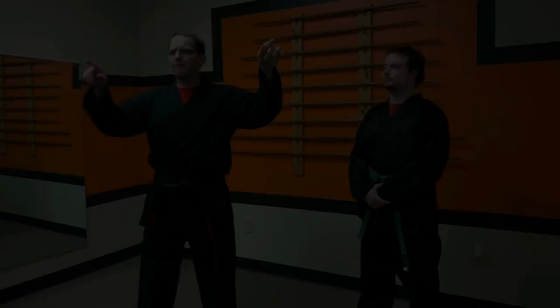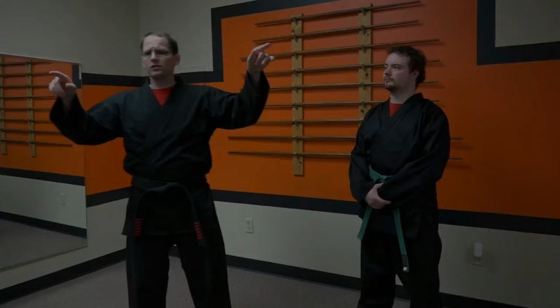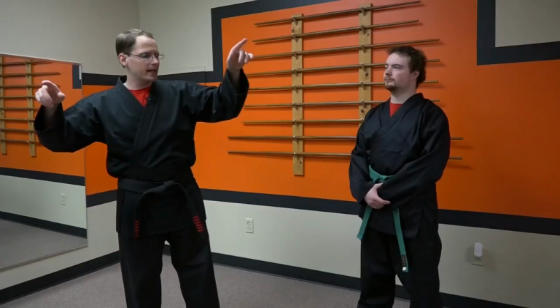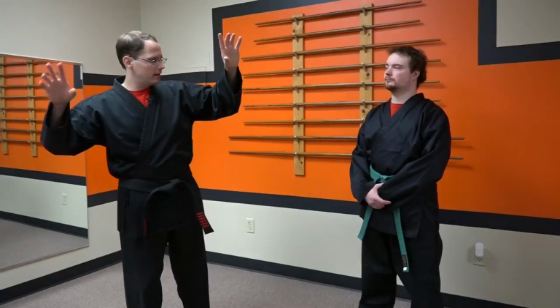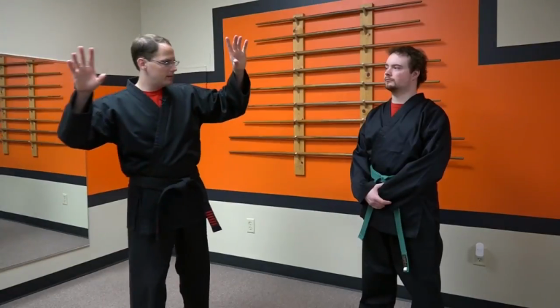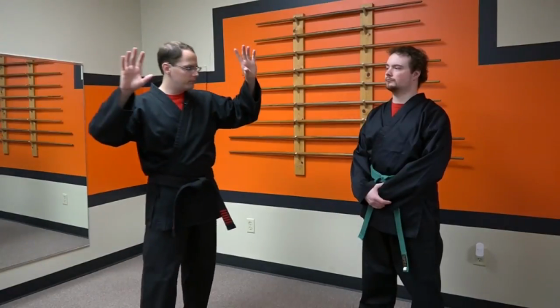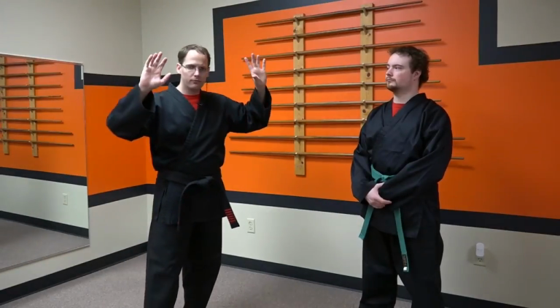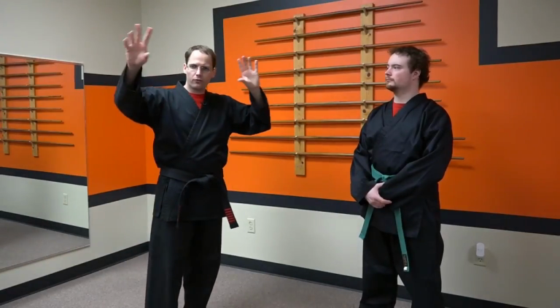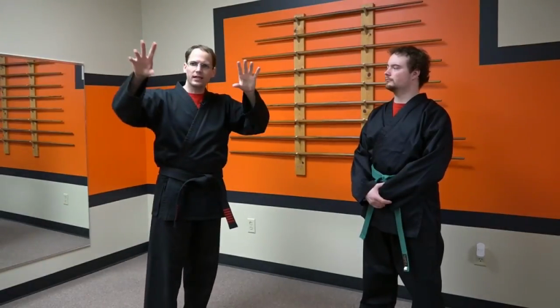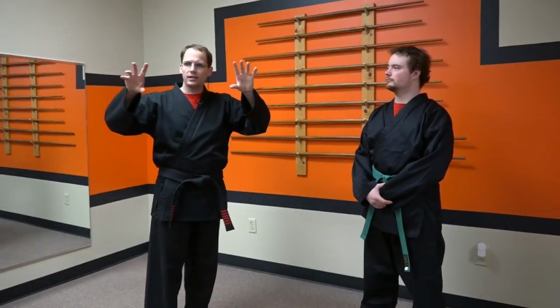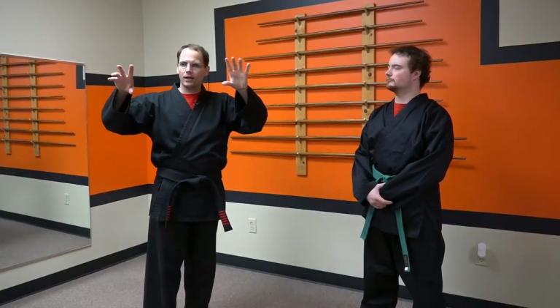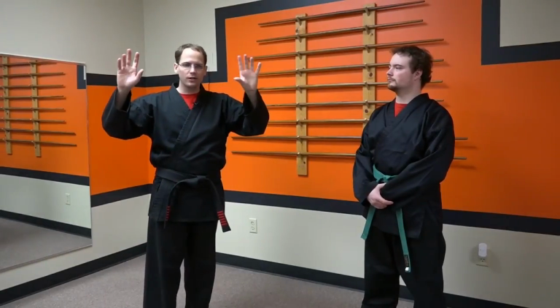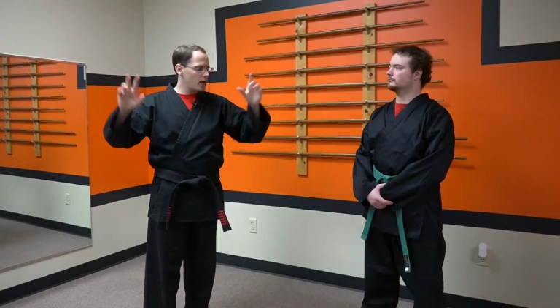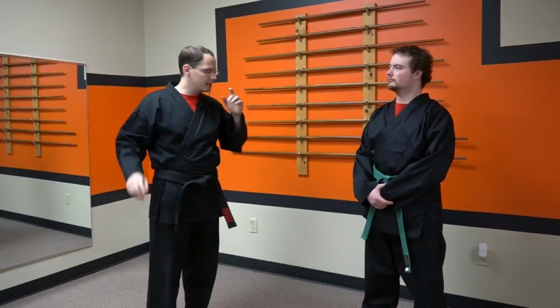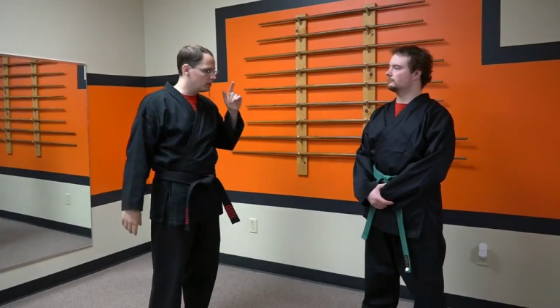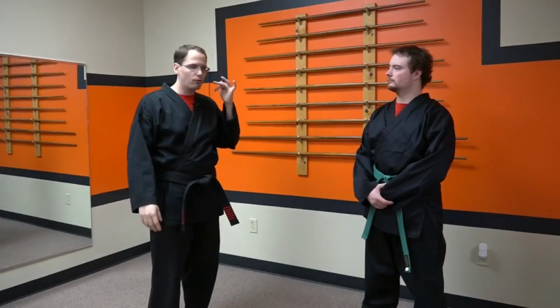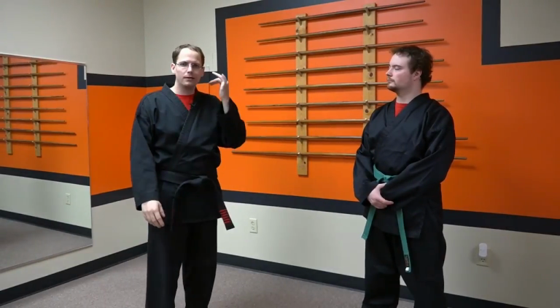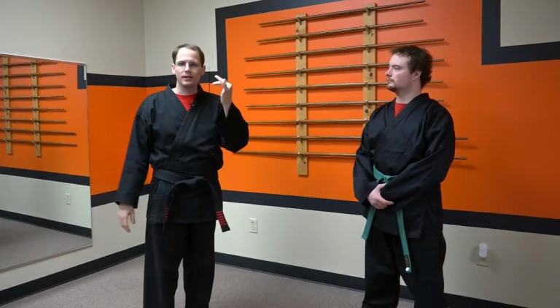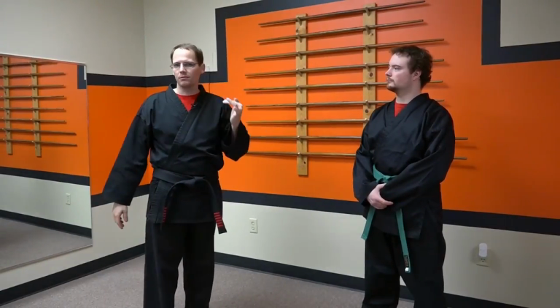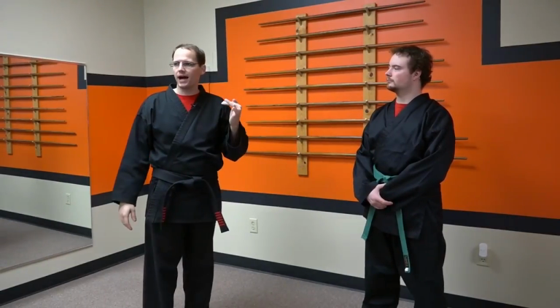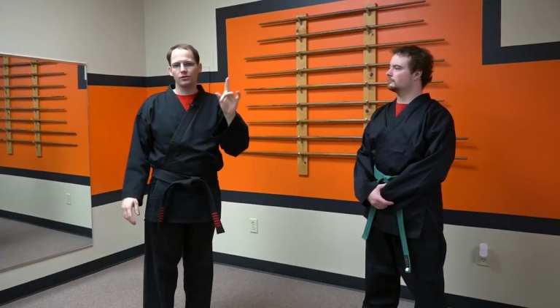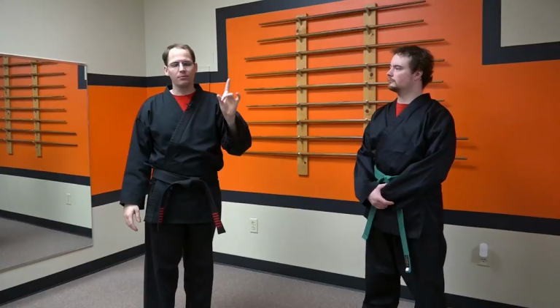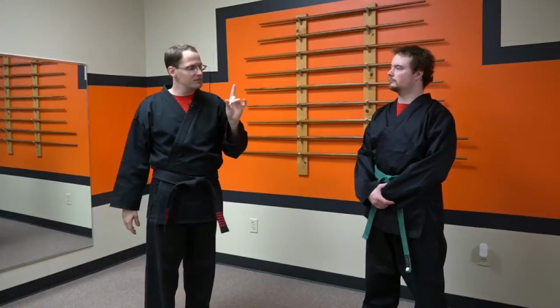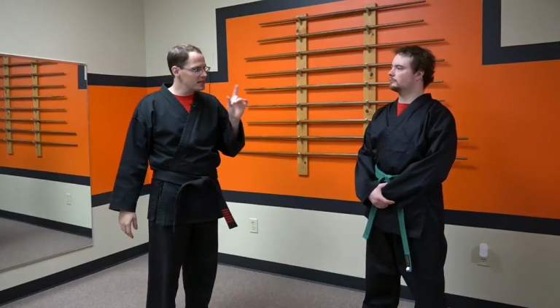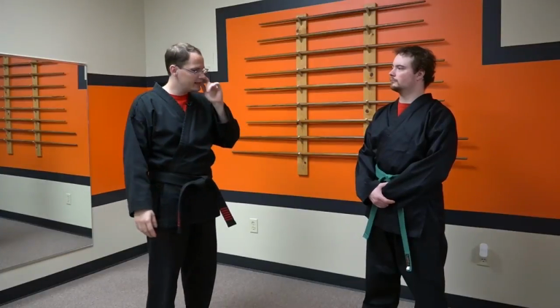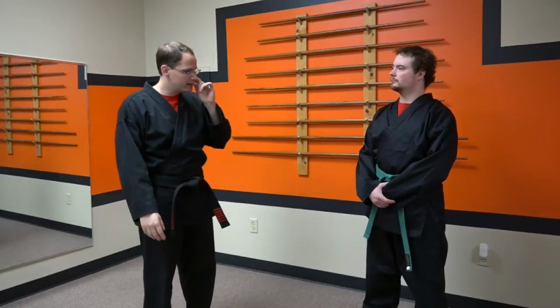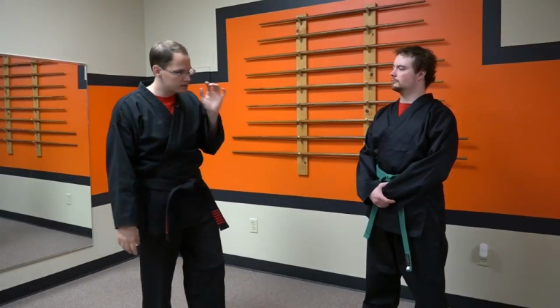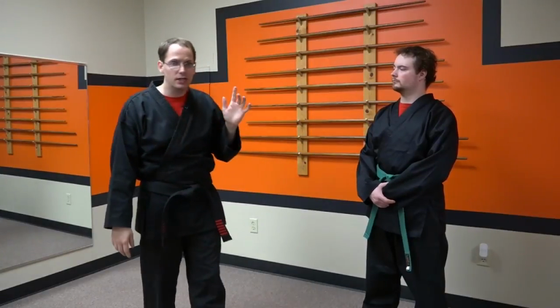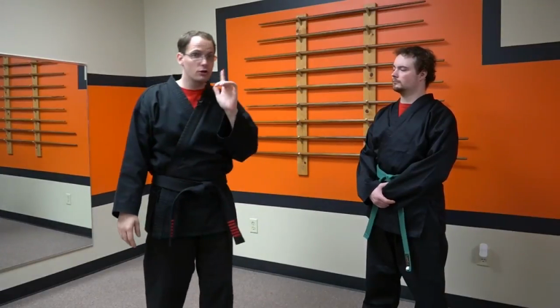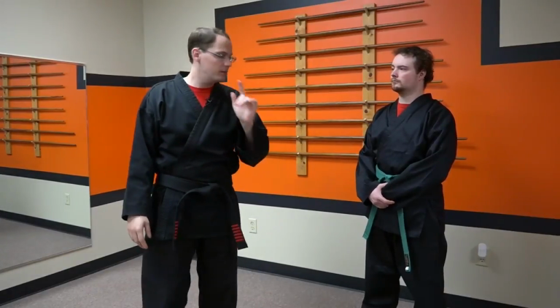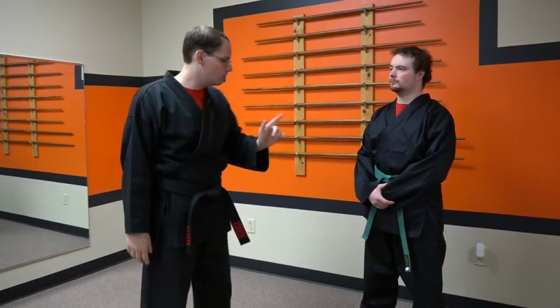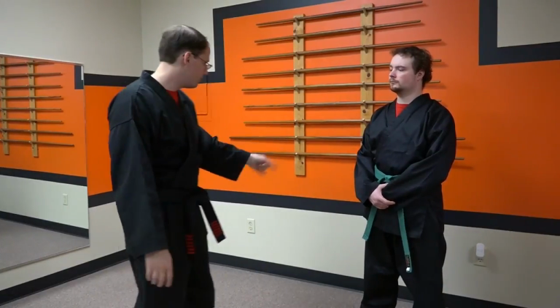Stop for a second. Before we continue on with this blocking drill, I want to point something out. There's something I'm seeing and something you should already be aware of.